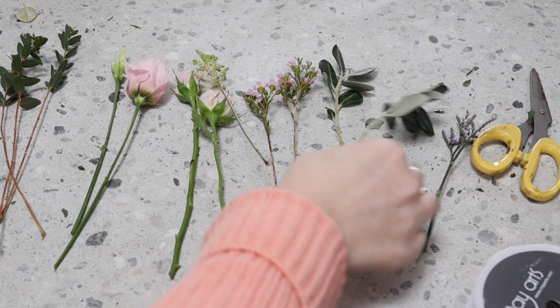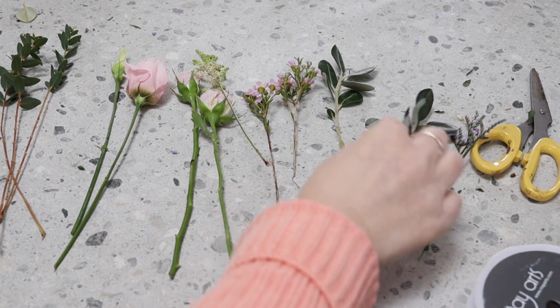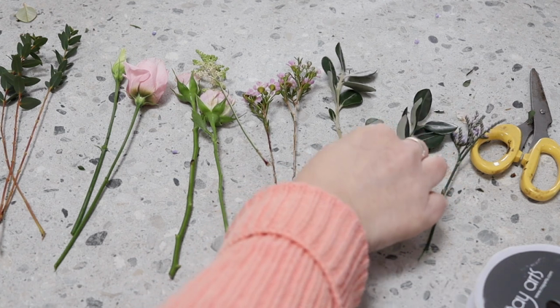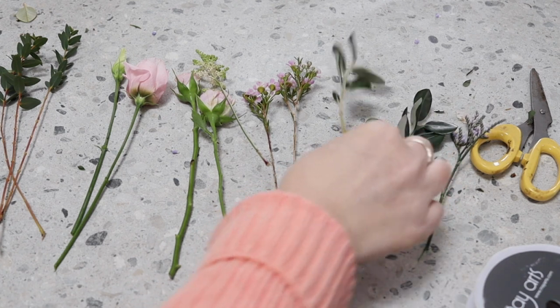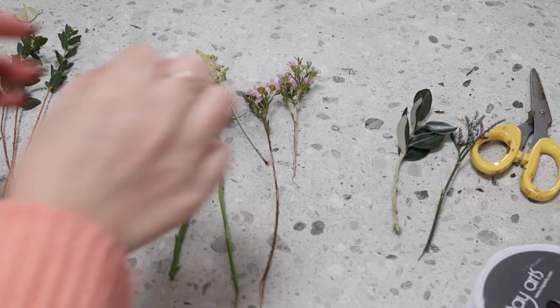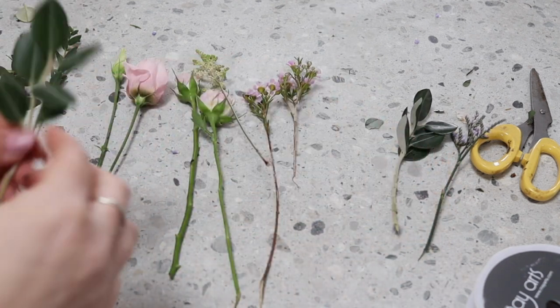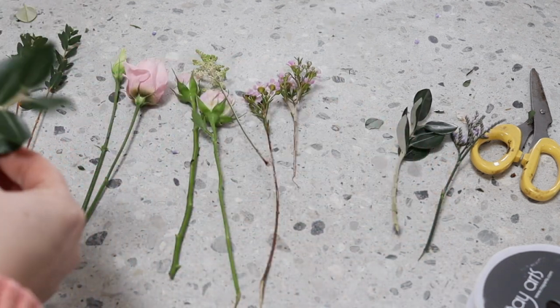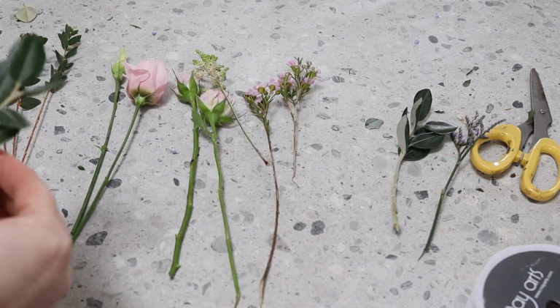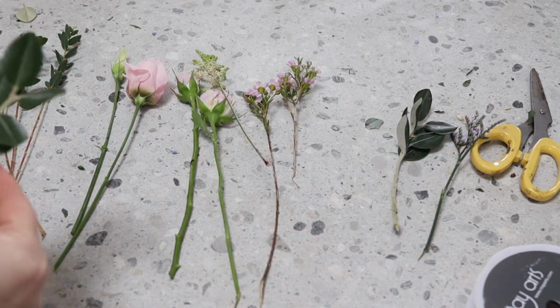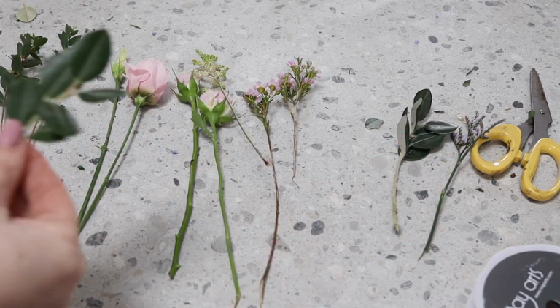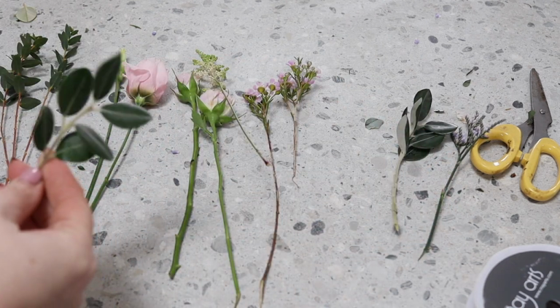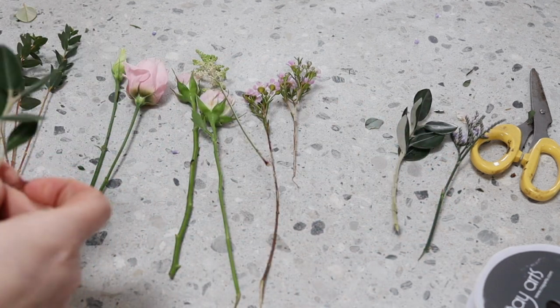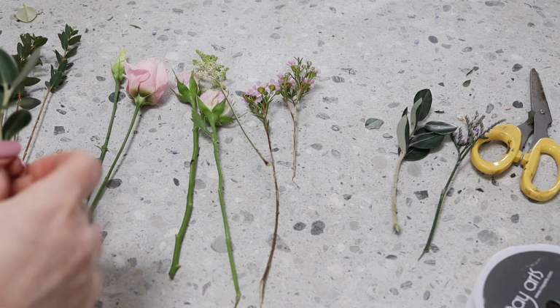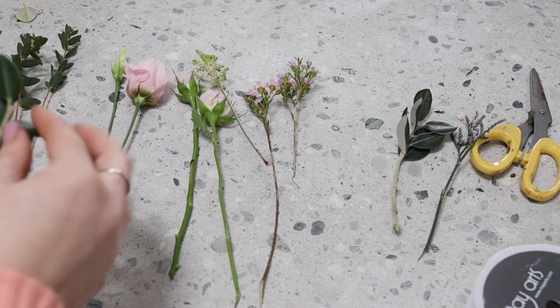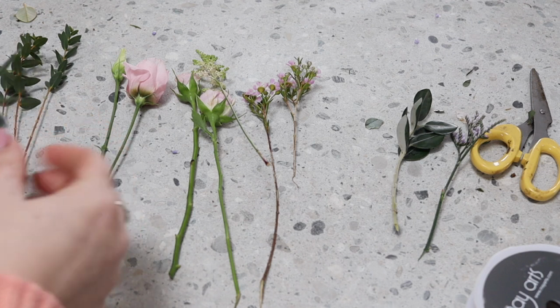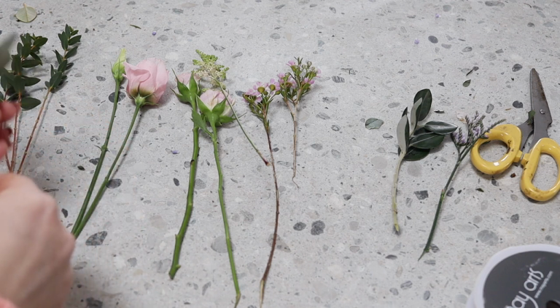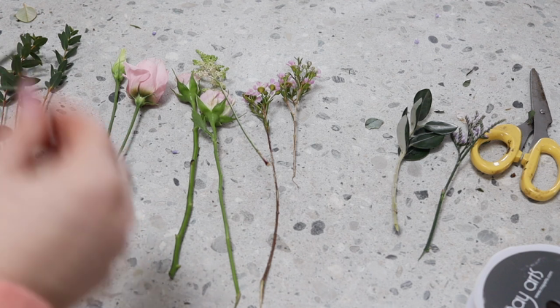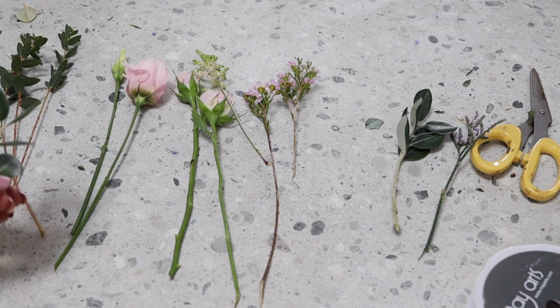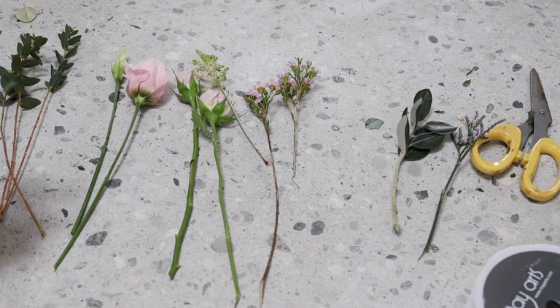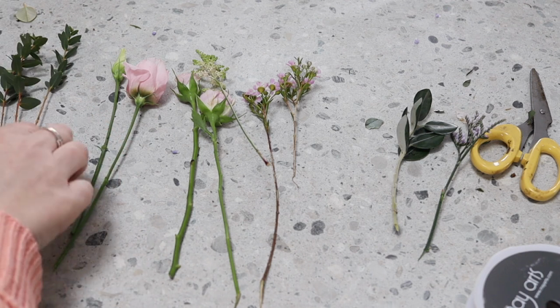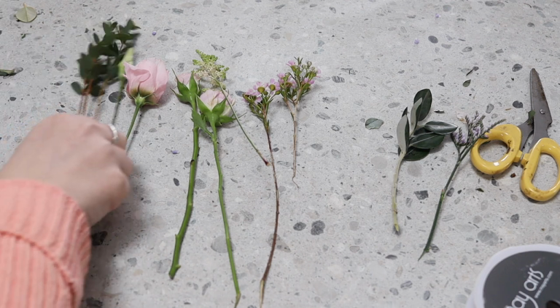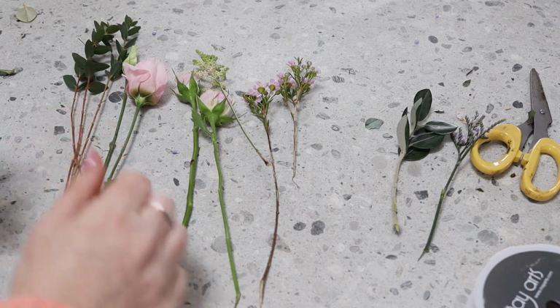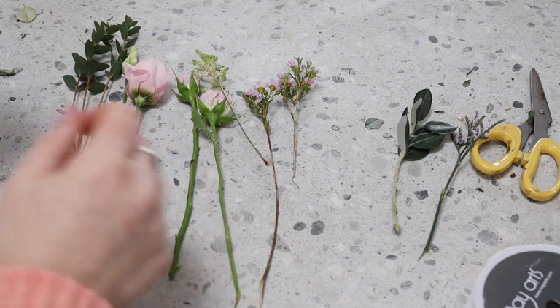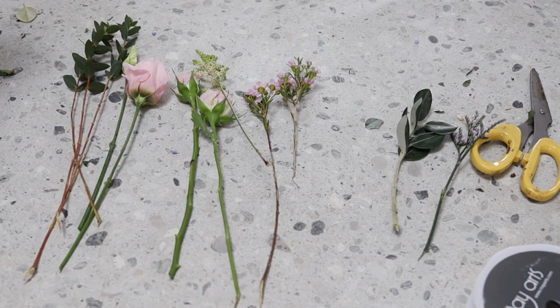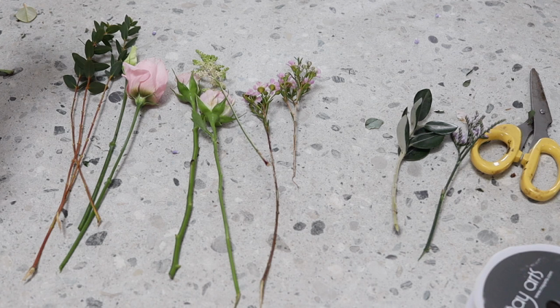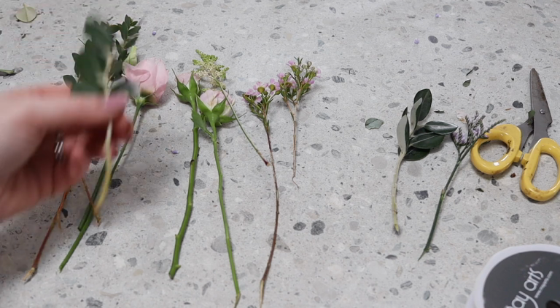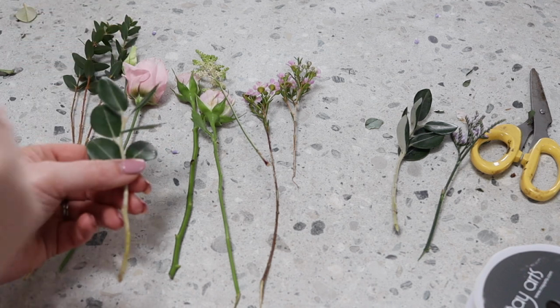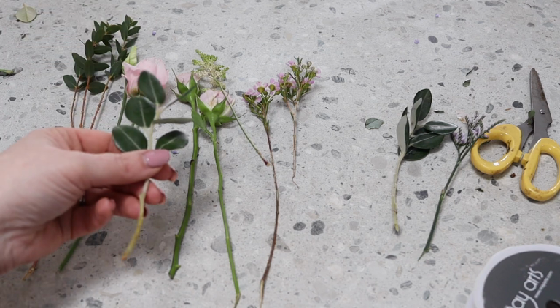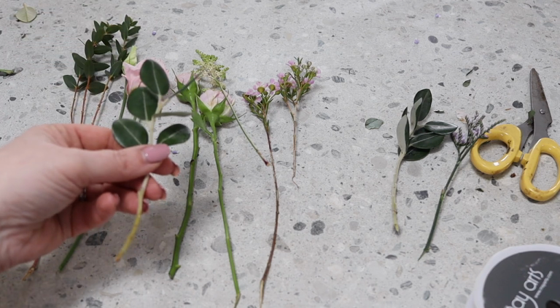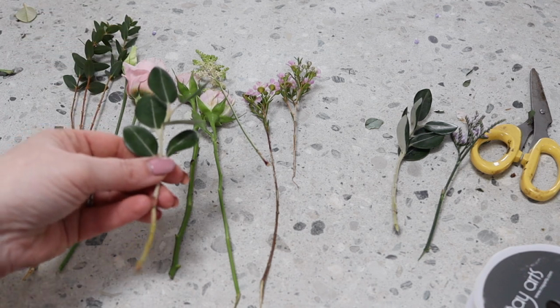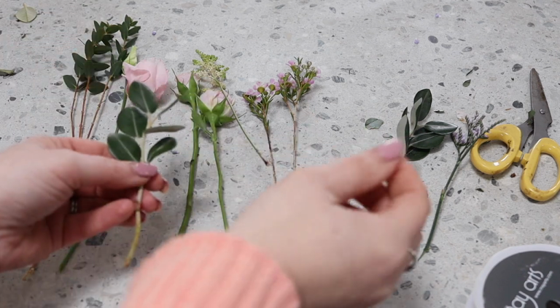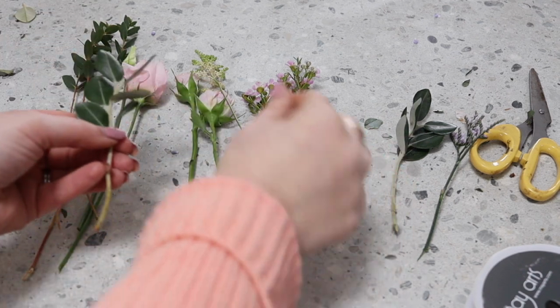We're going to start making a cluster buttonhole. I've prepared all the flowers — all the lower foliage has been removed. There's no wiring involved in this method at all.